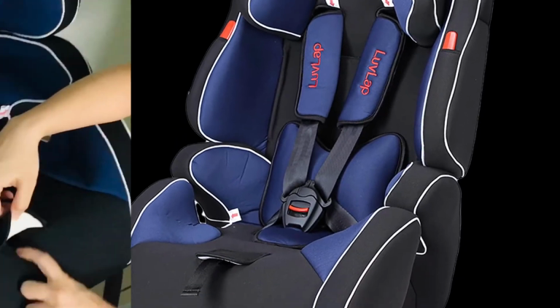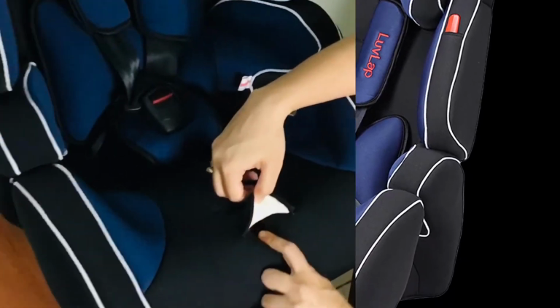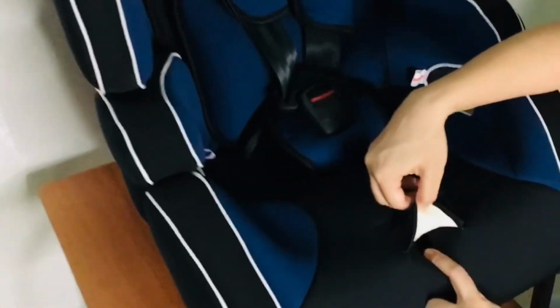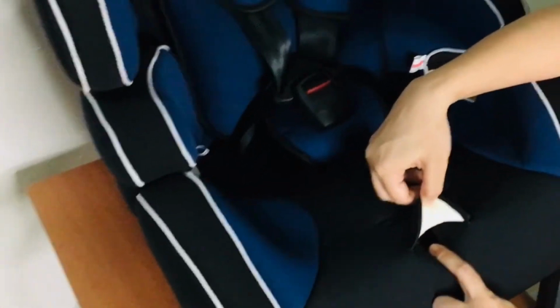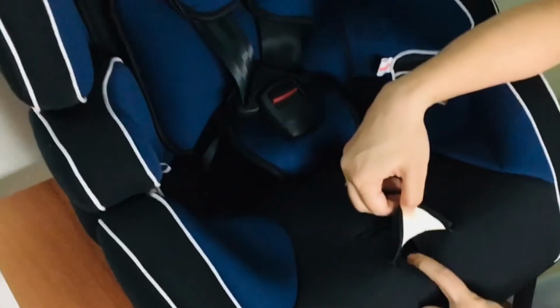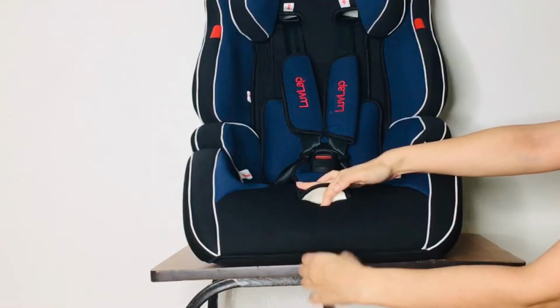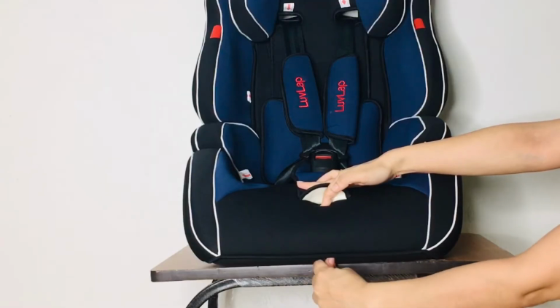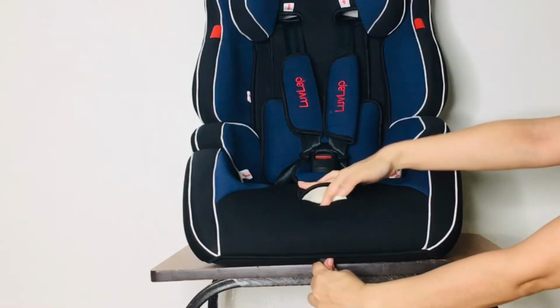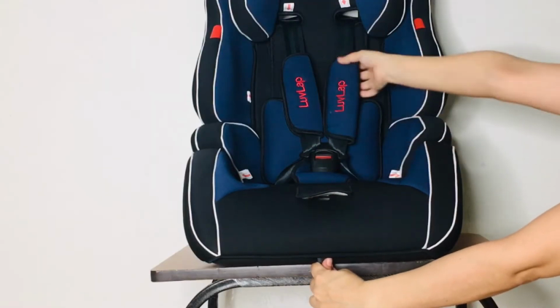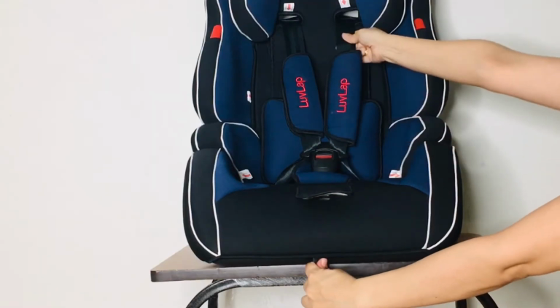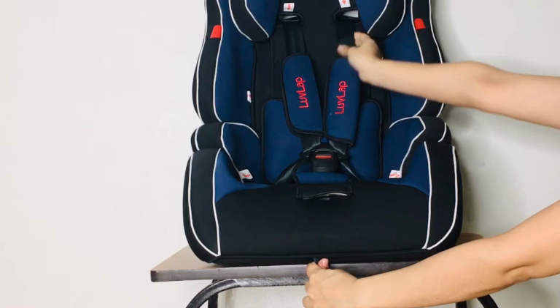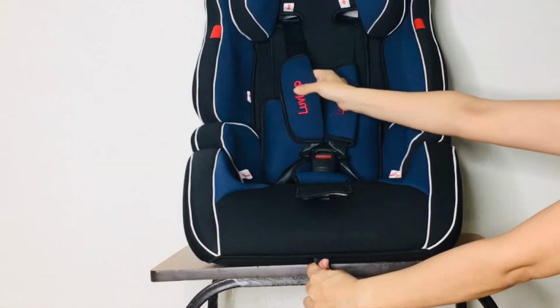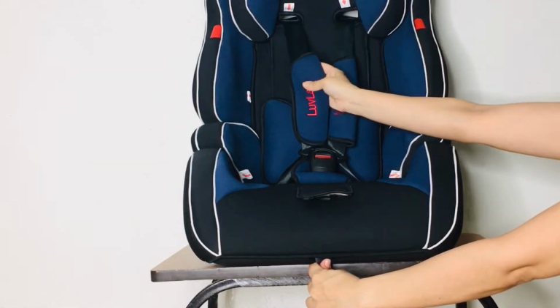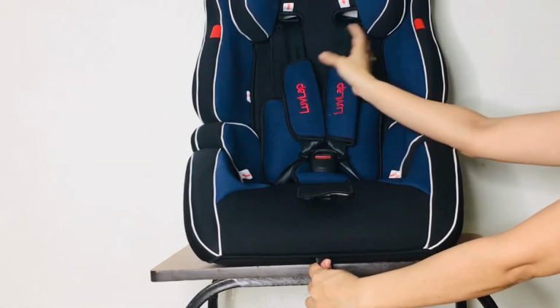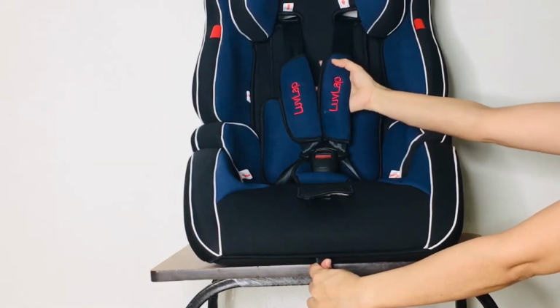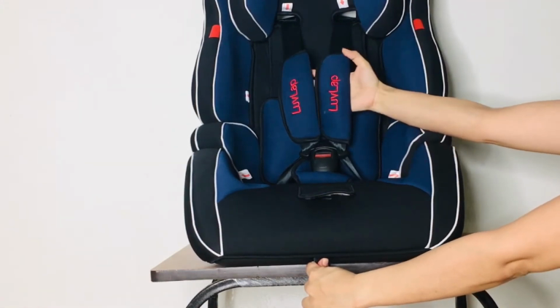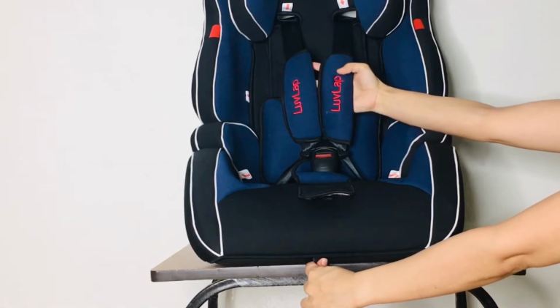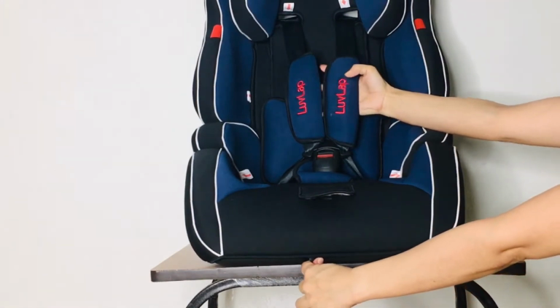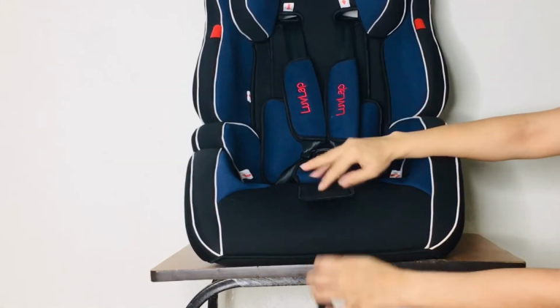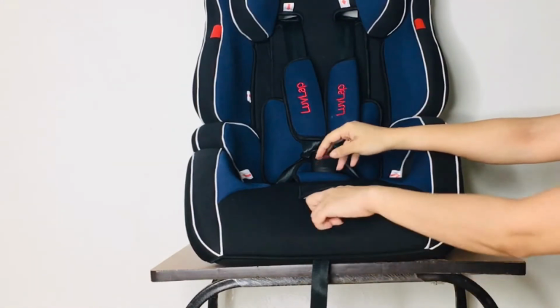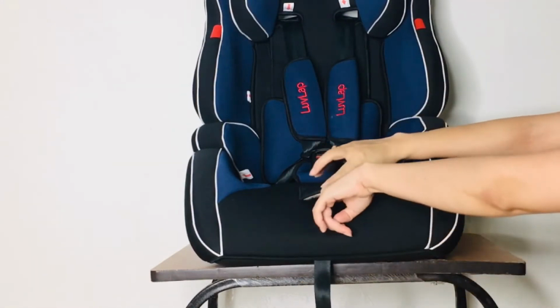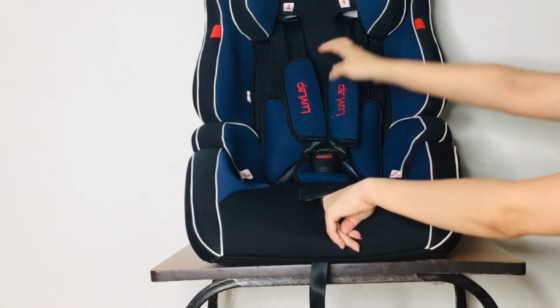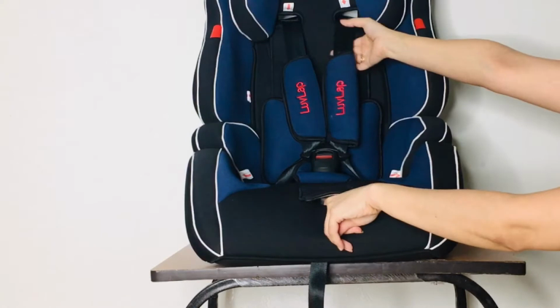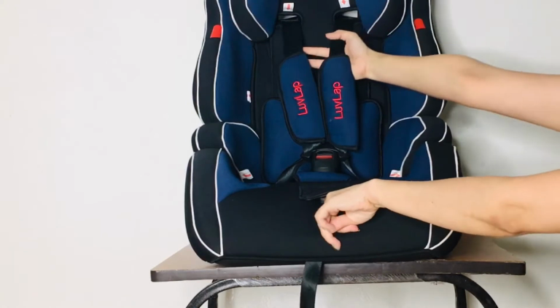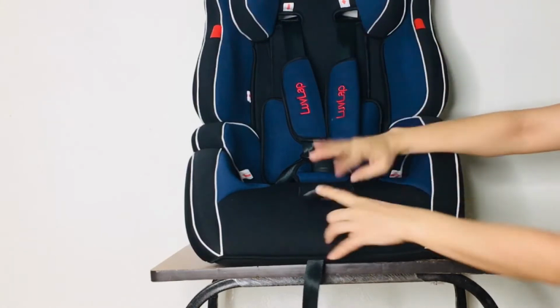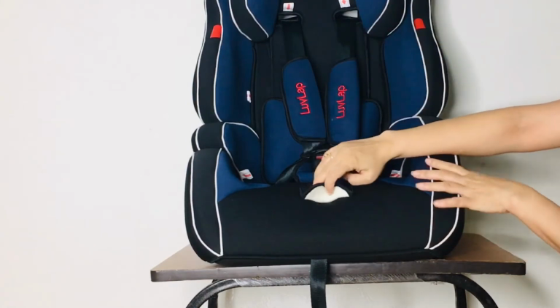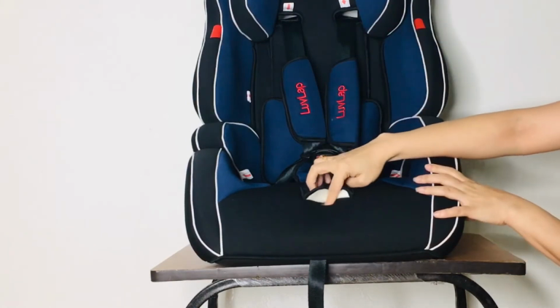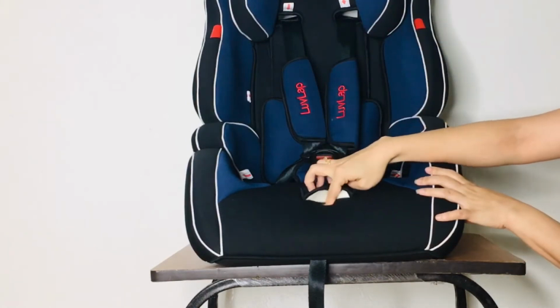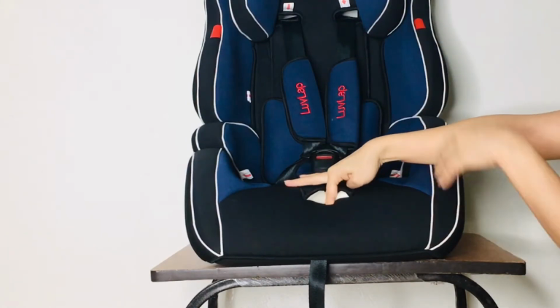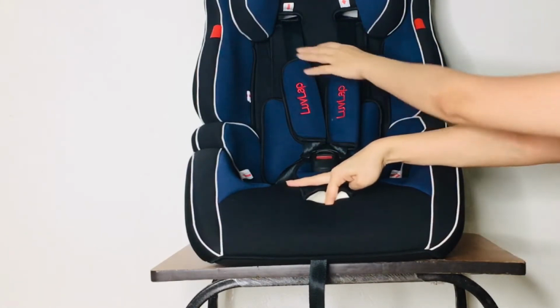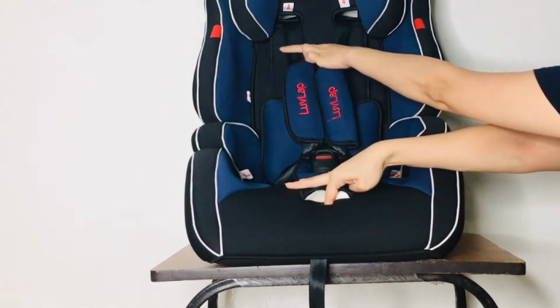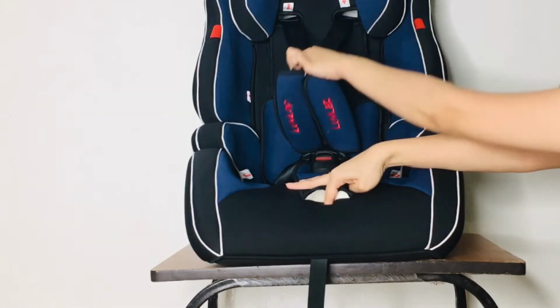It has a one-pull safety harness adjustment. You have to push it under and it will be tight or loose, according to the child's size.